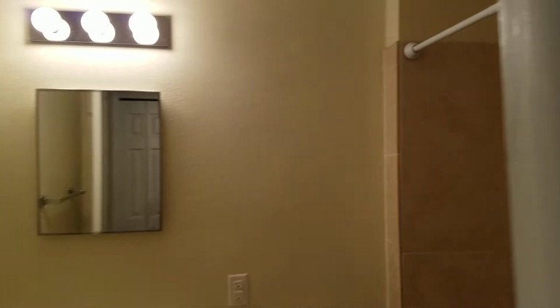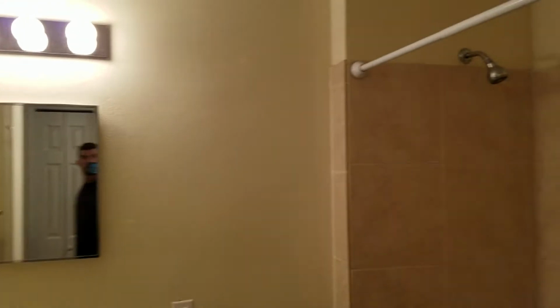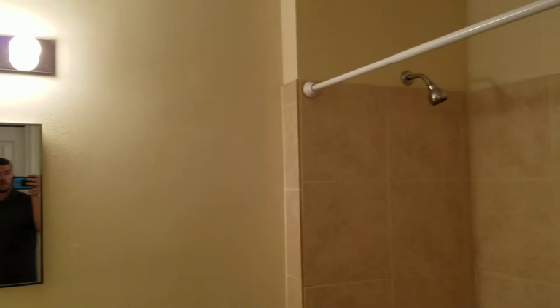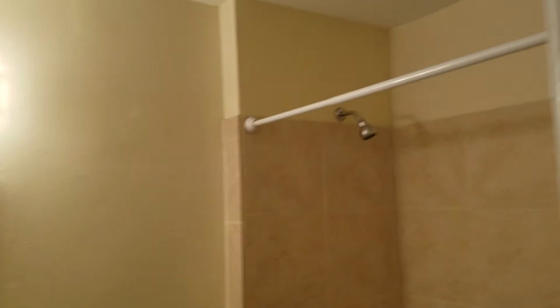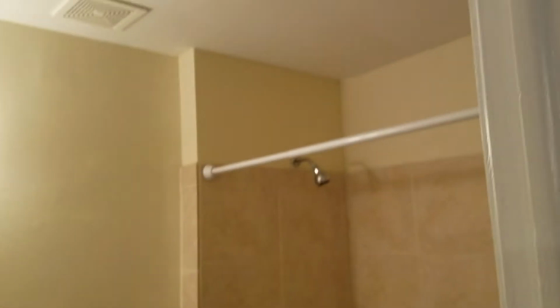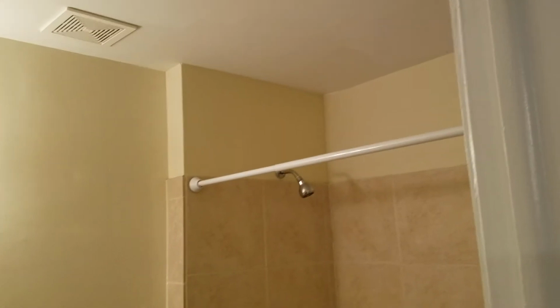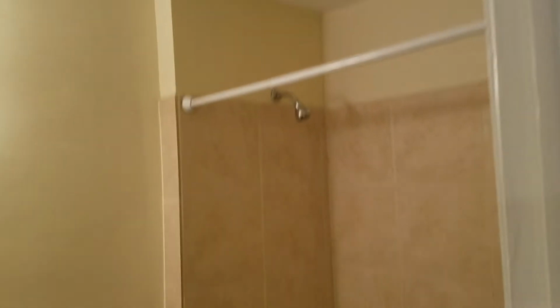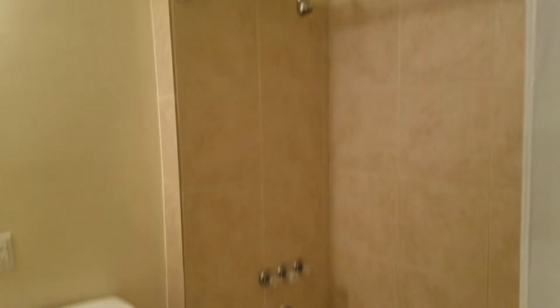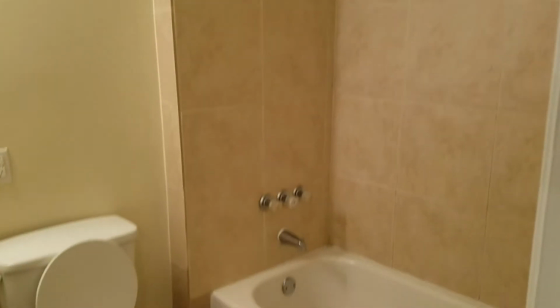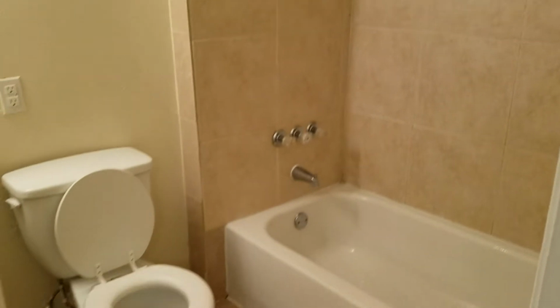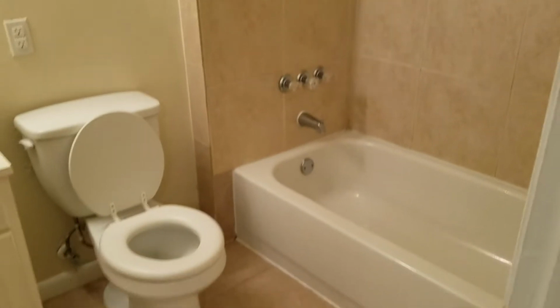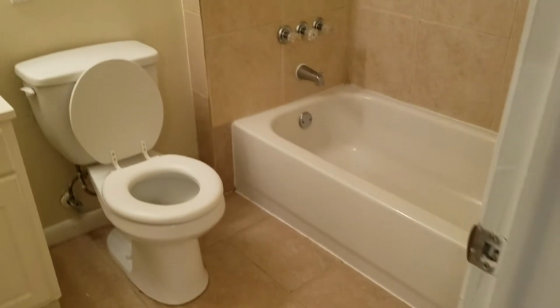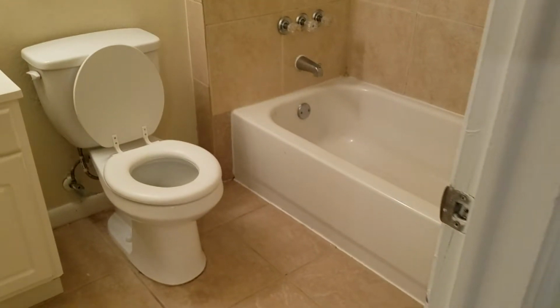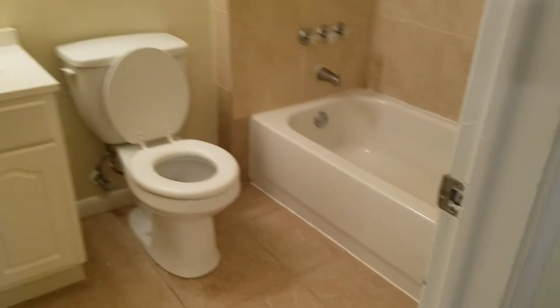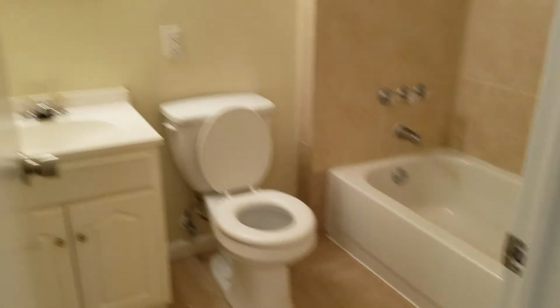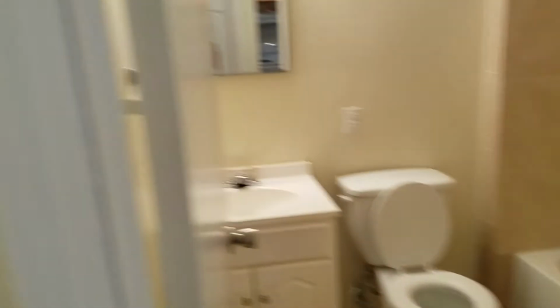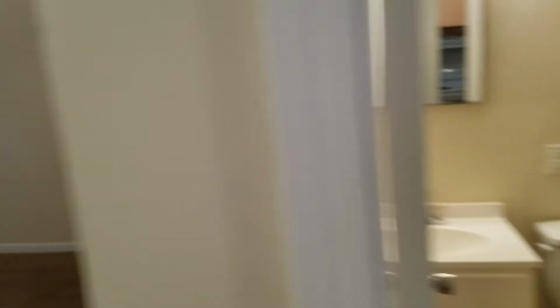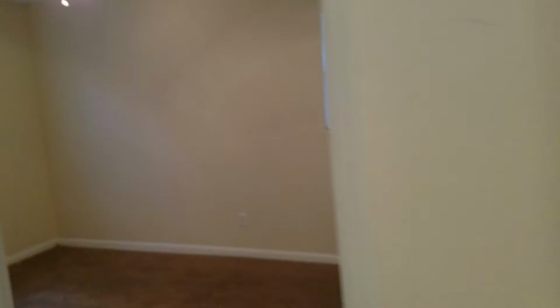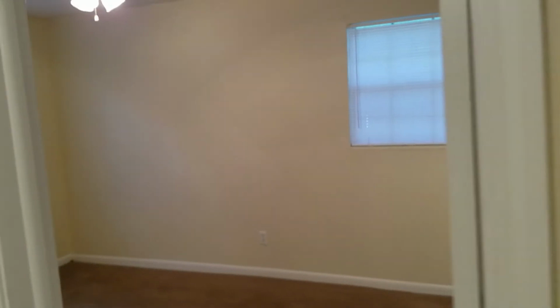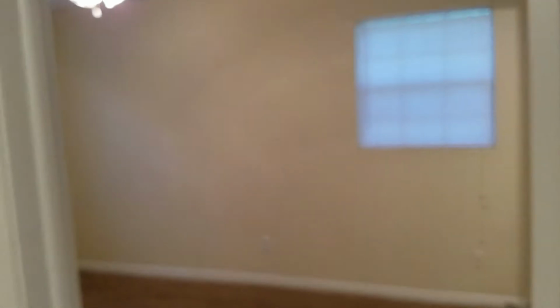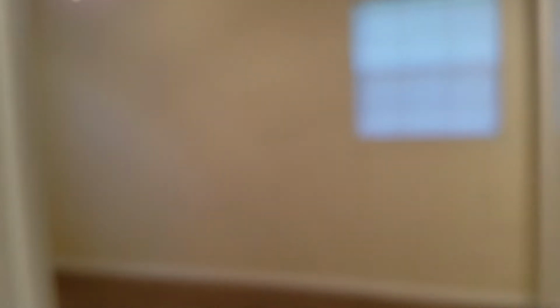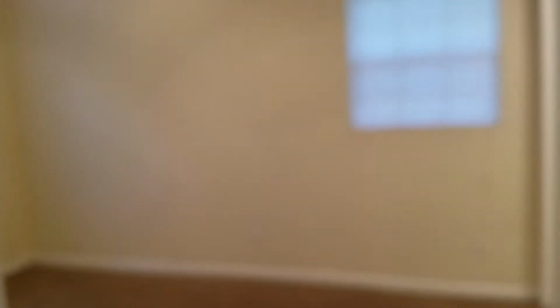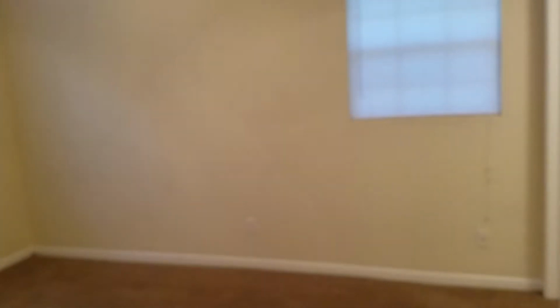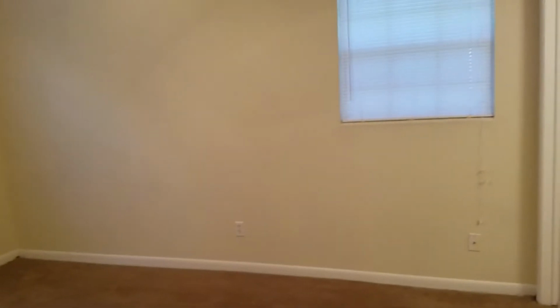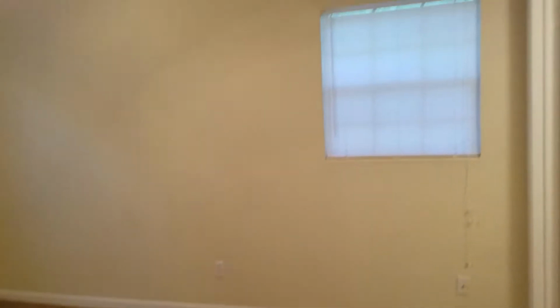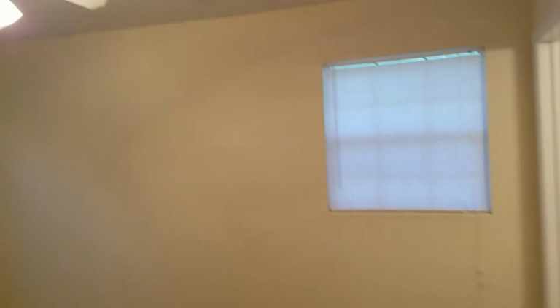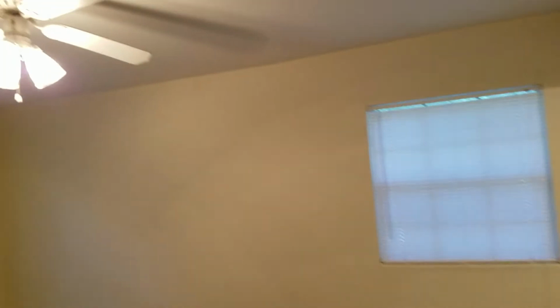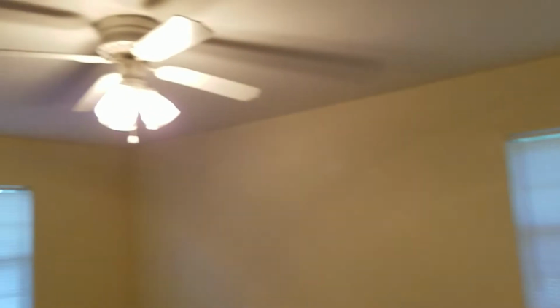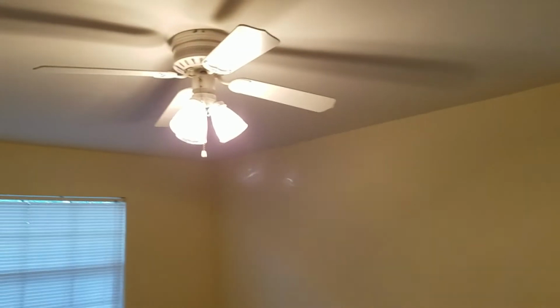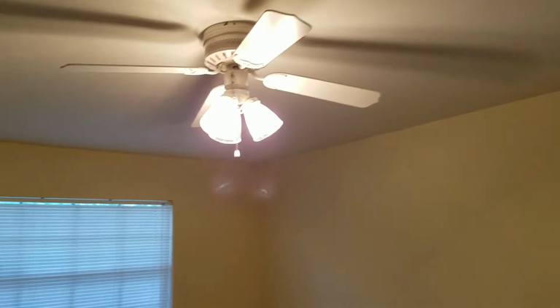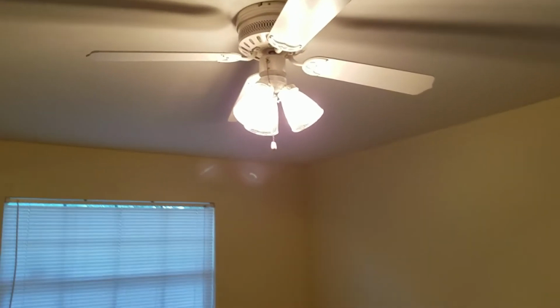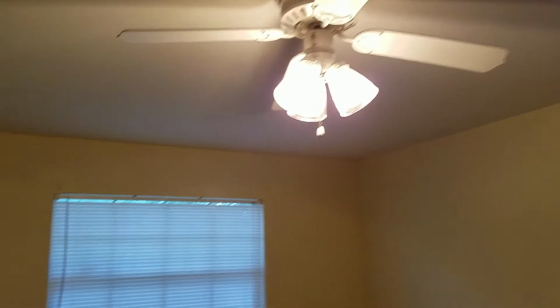As you enter the home you walk right into the dining area, which overlooks the kitchen and the living room. This home has white appliances and light cabinets for storage.